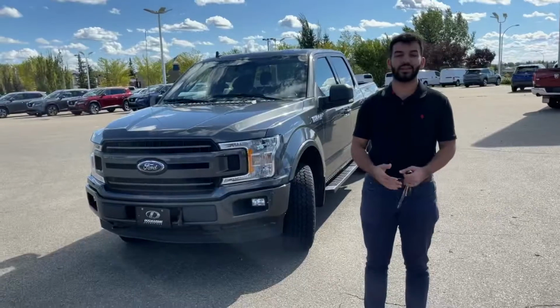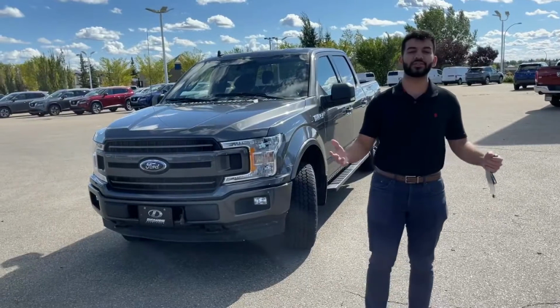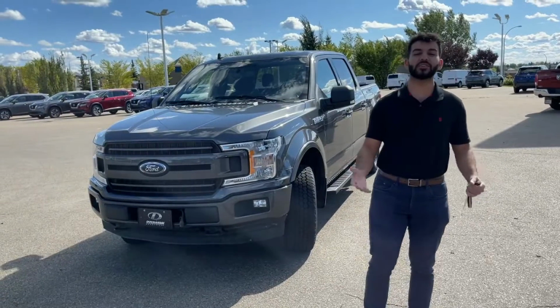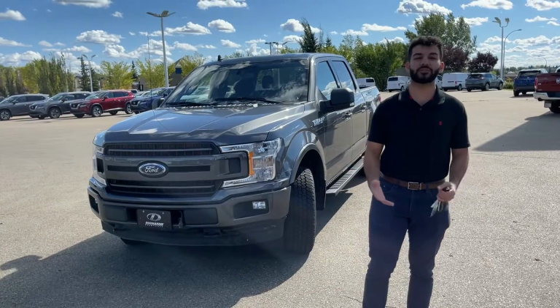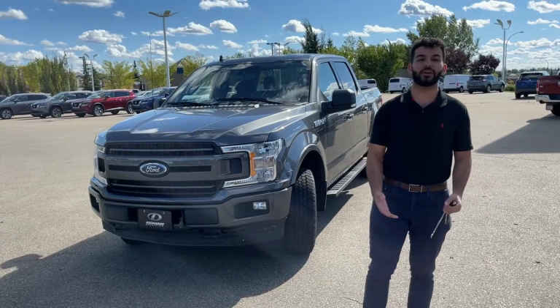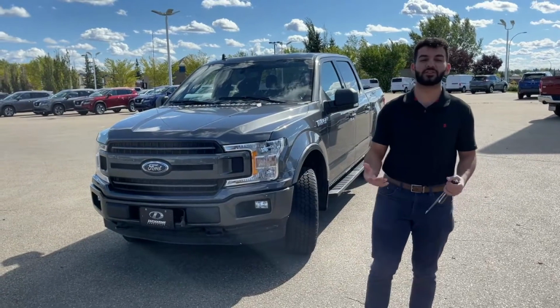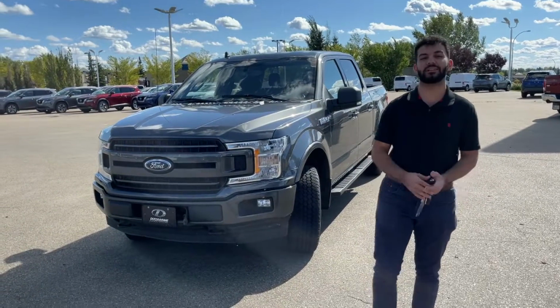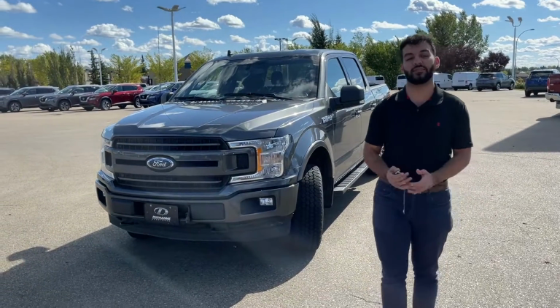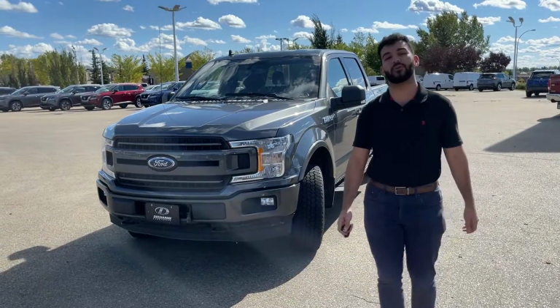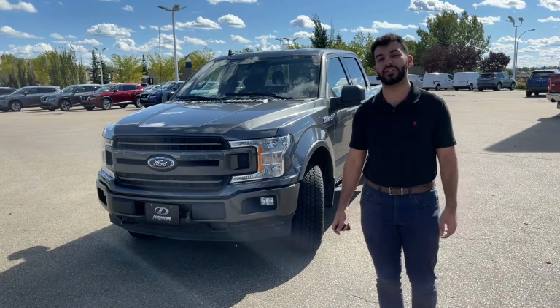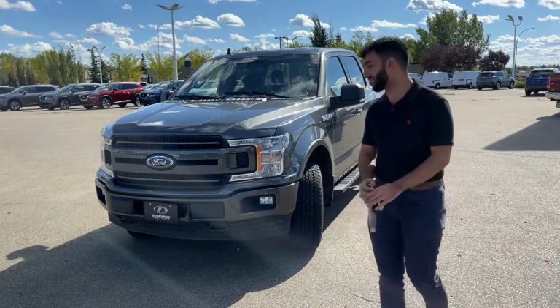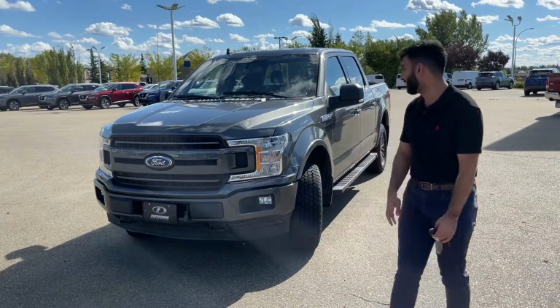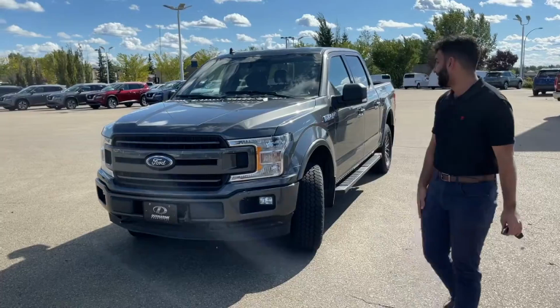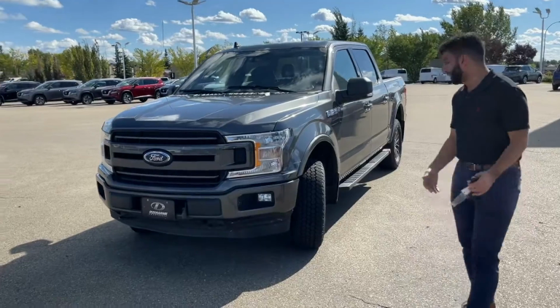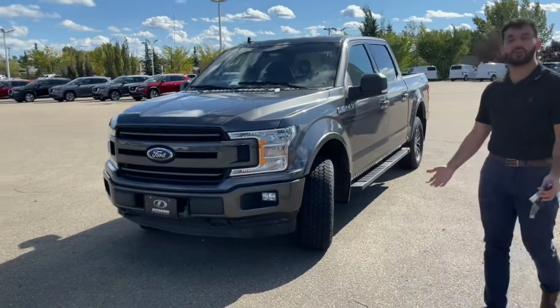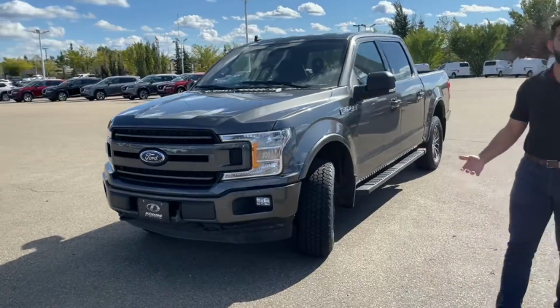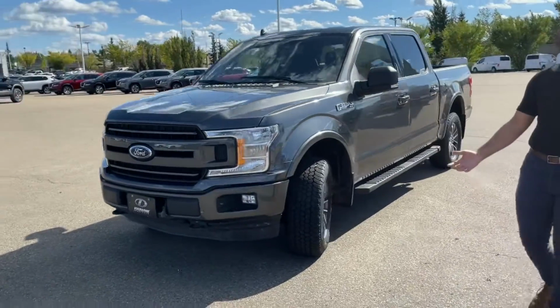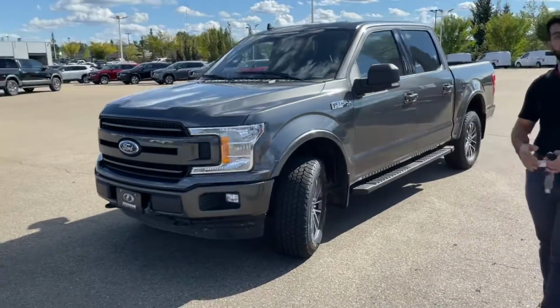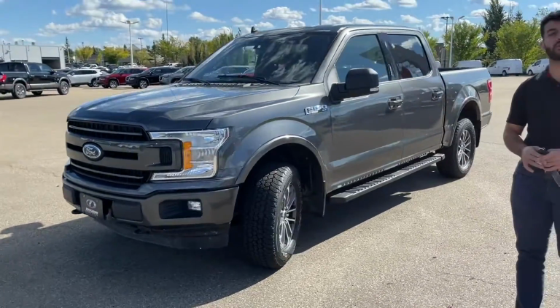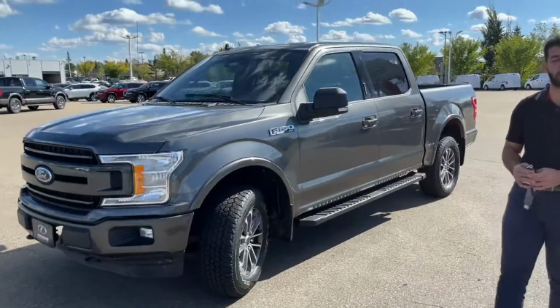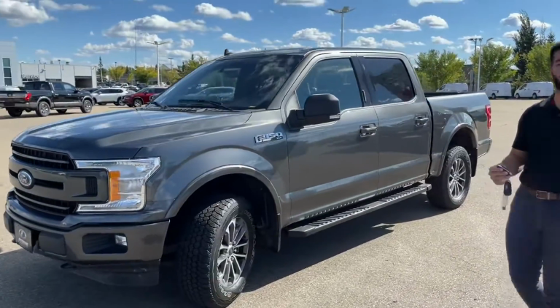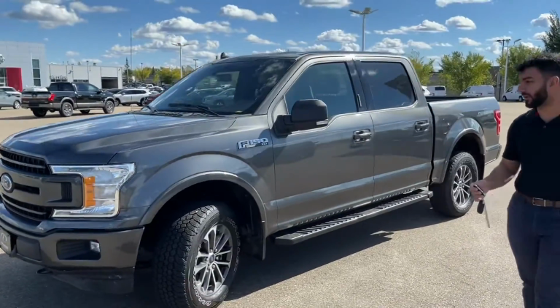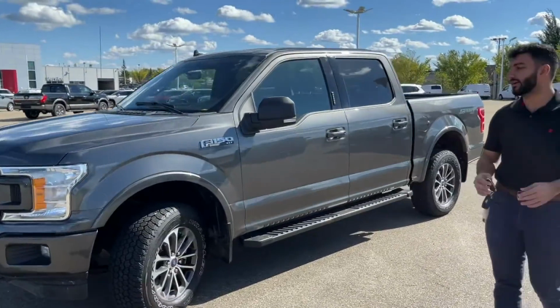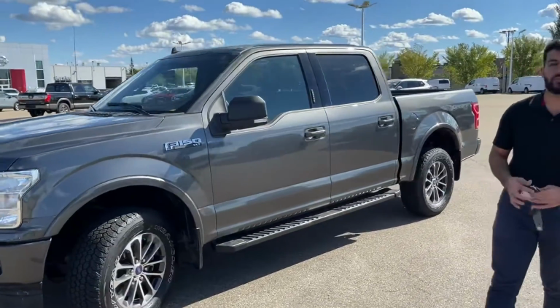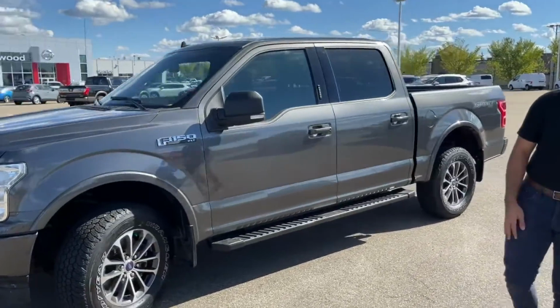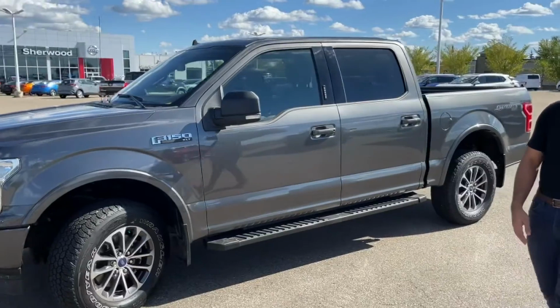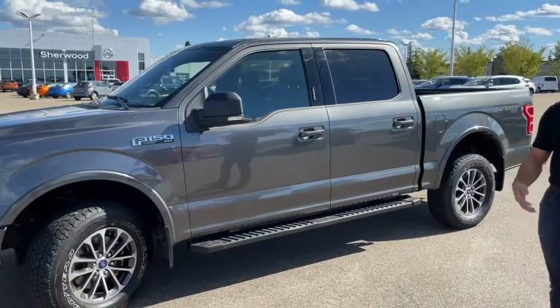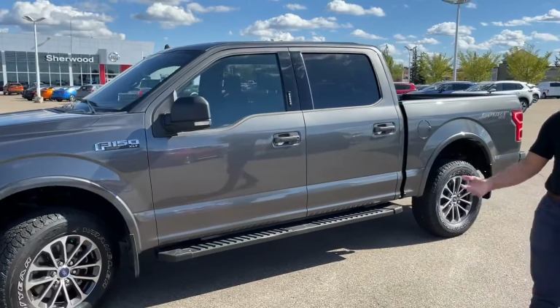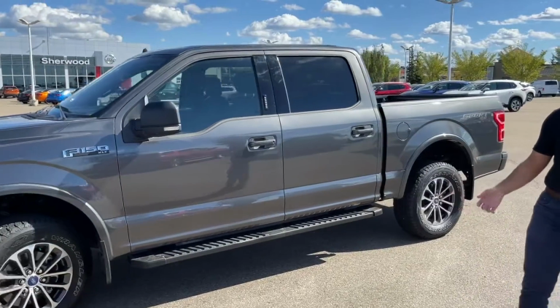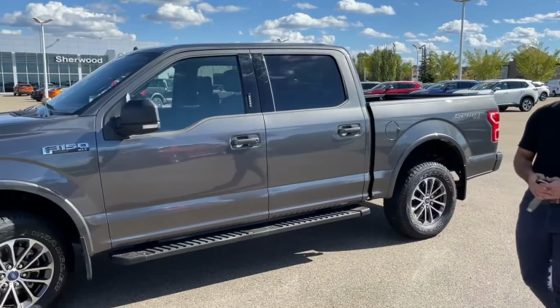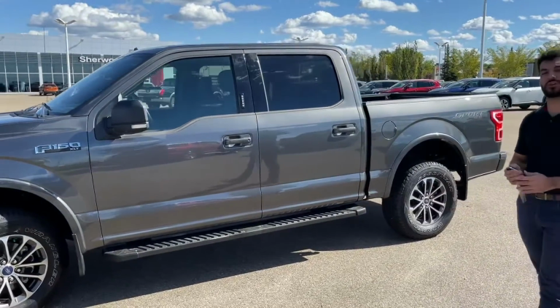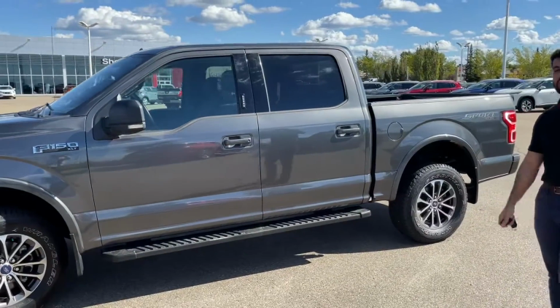Thank you so much for watching my video on this 2019 Ford F-150 XLT. Let me know what you think. Give me a call at 780-449-5775. My name is Thomas over at Sherwood Nissan.